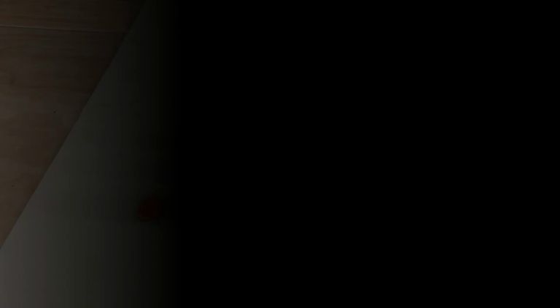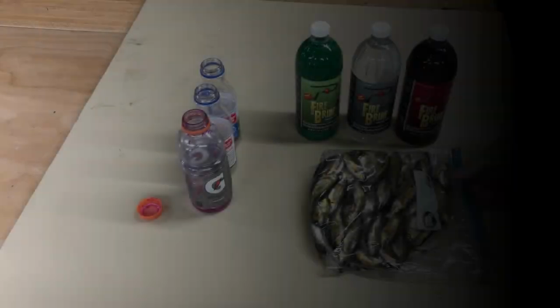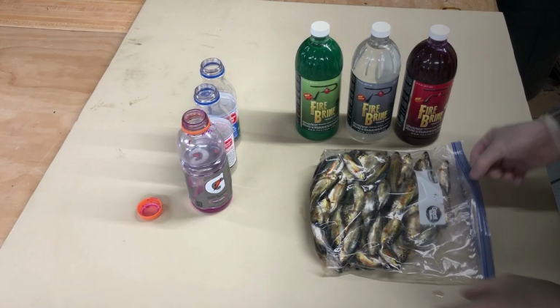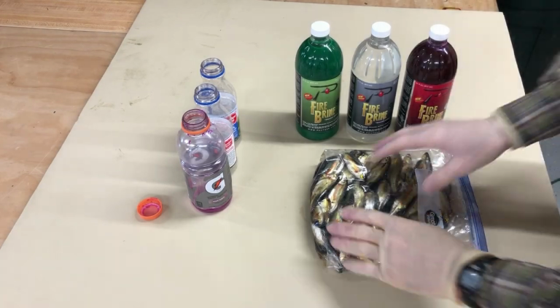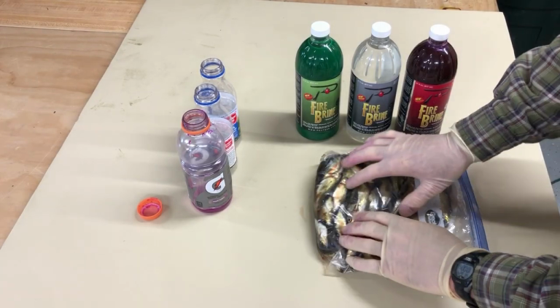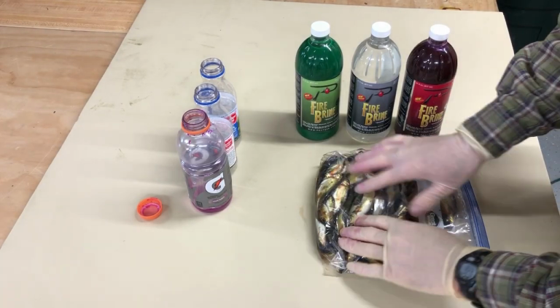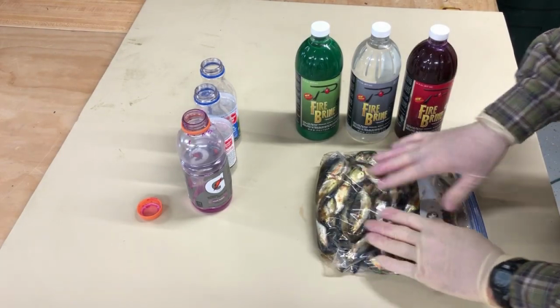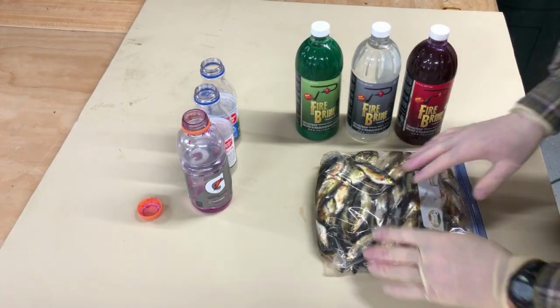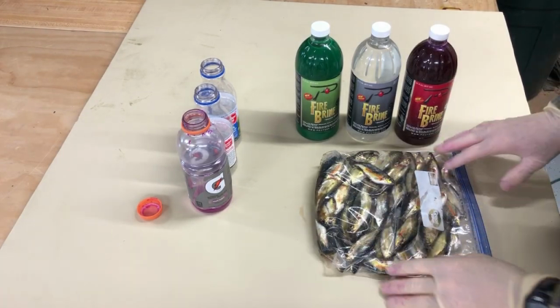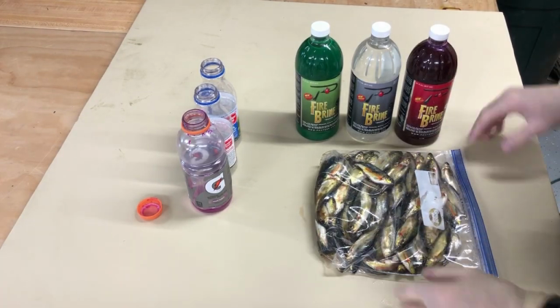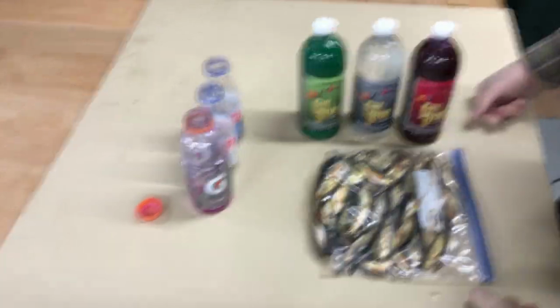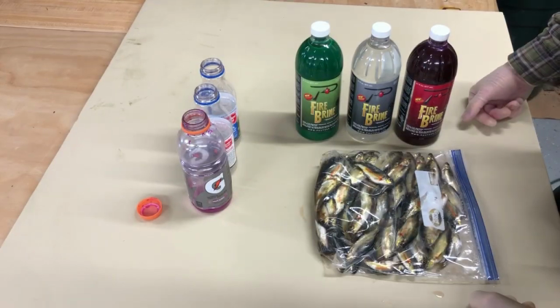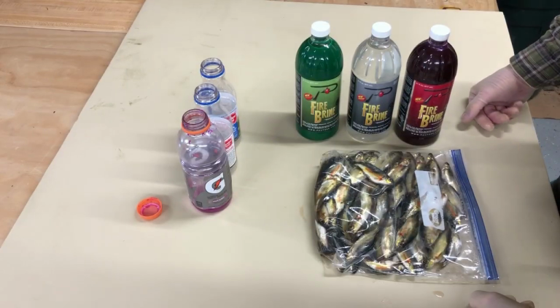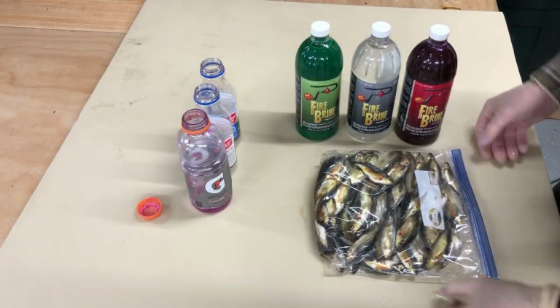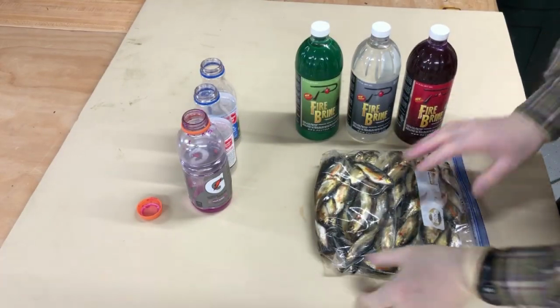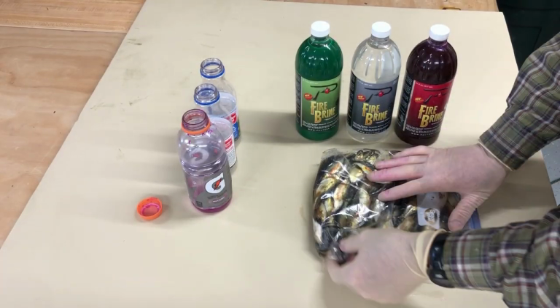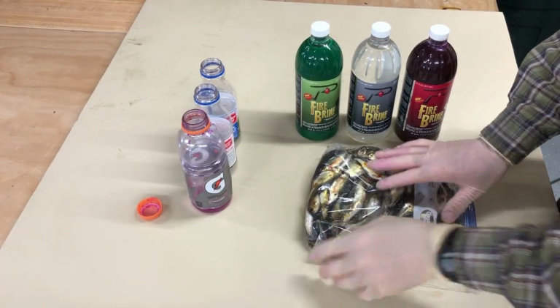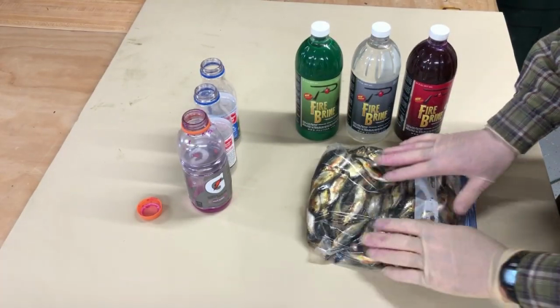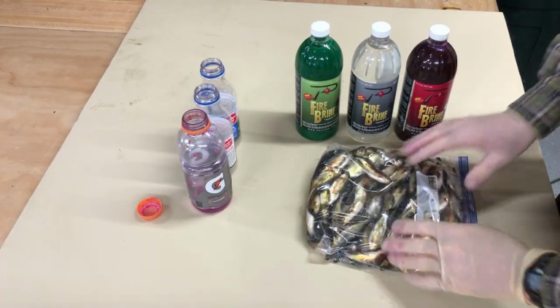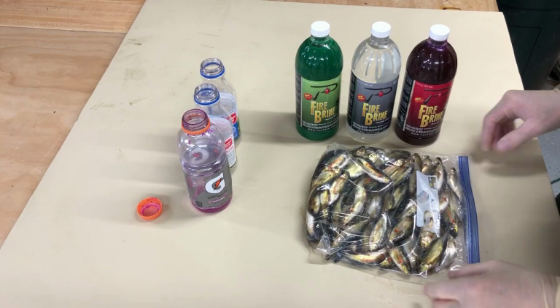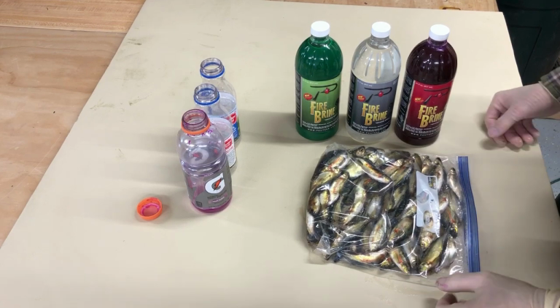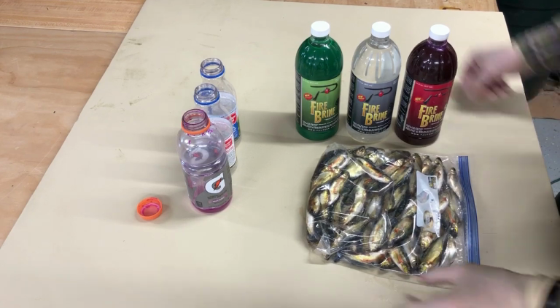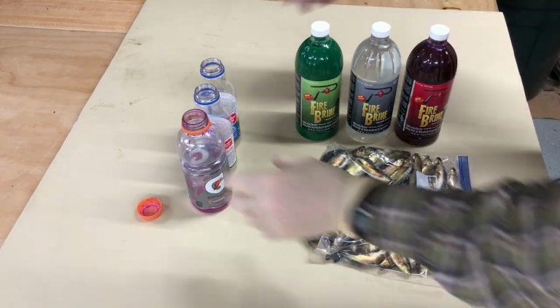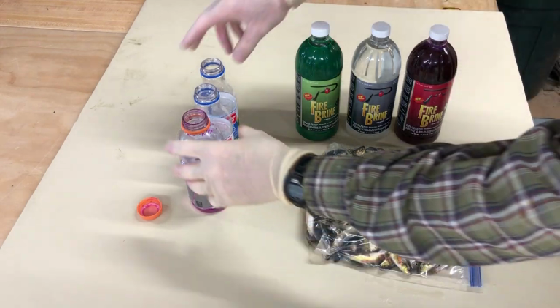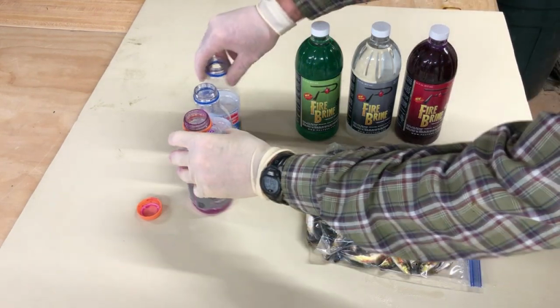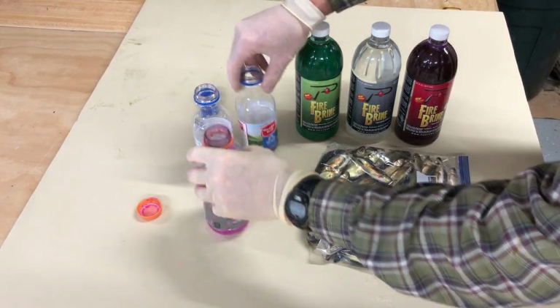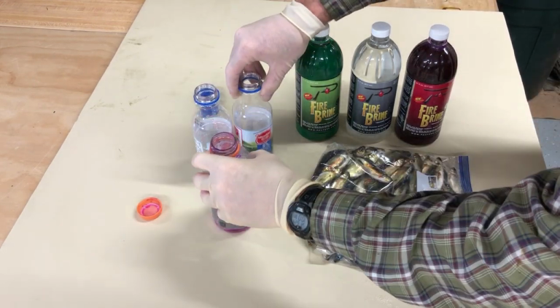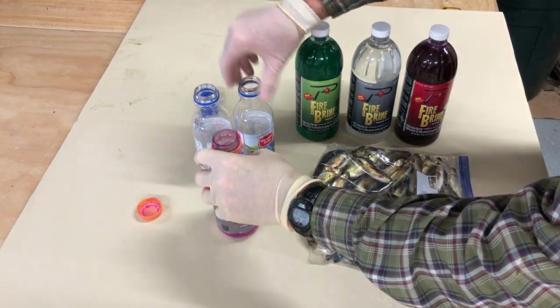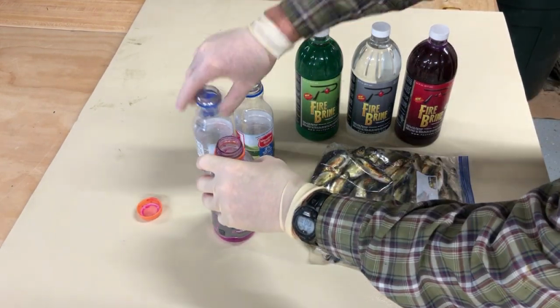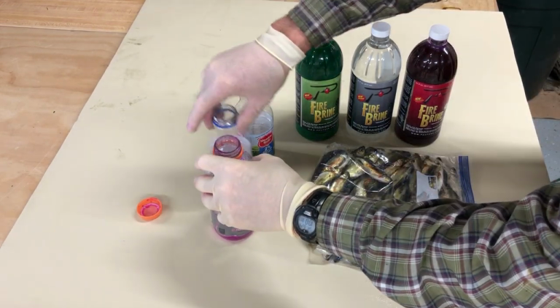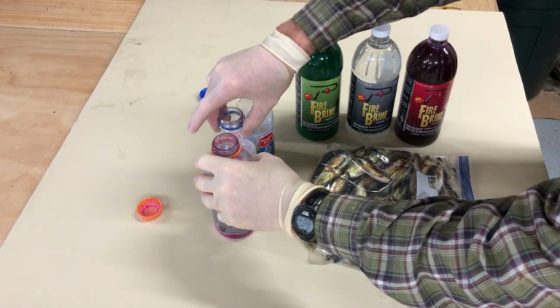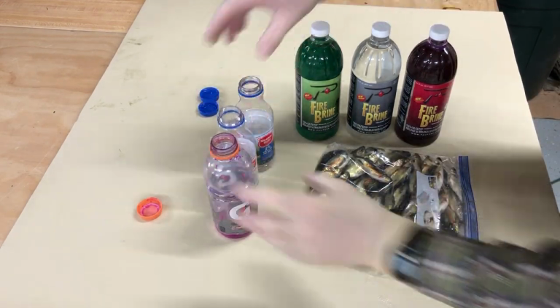Good morning everybody. This morning I went out and got a fresh bunch of shiners. We're going to do a little work with these shiners — we're going to cure some of them up.